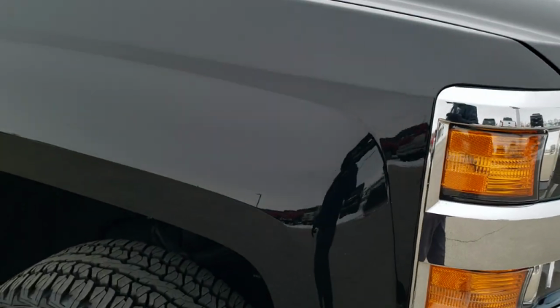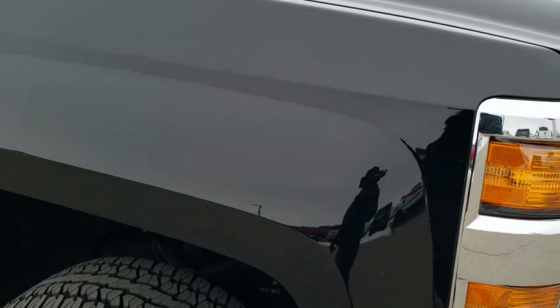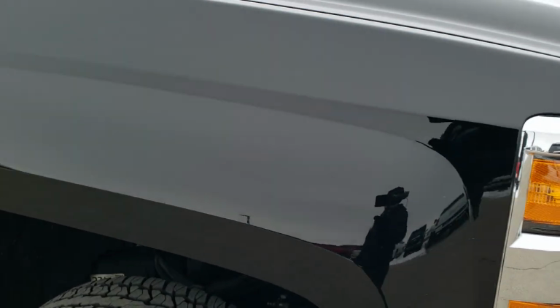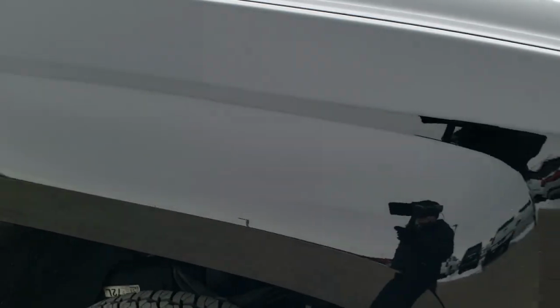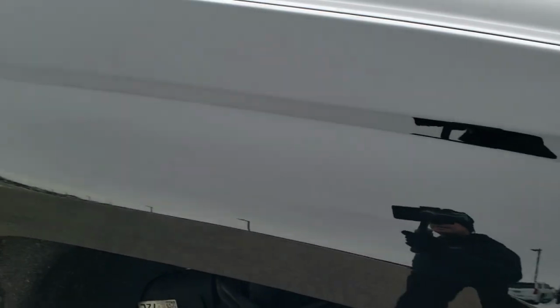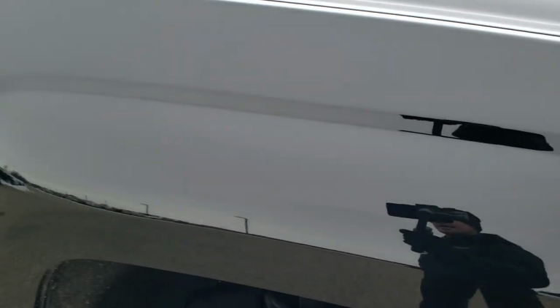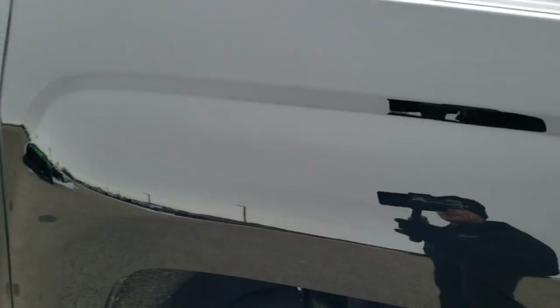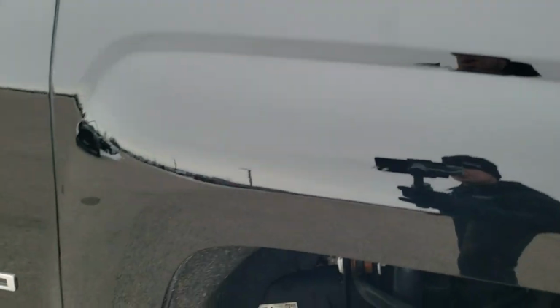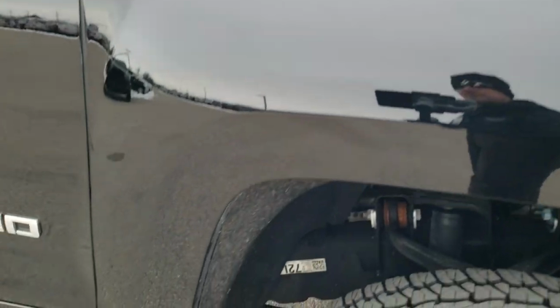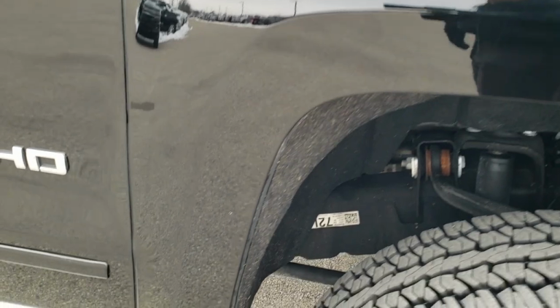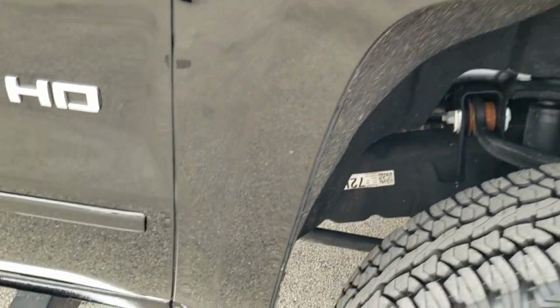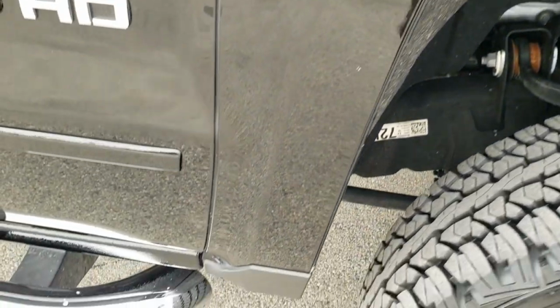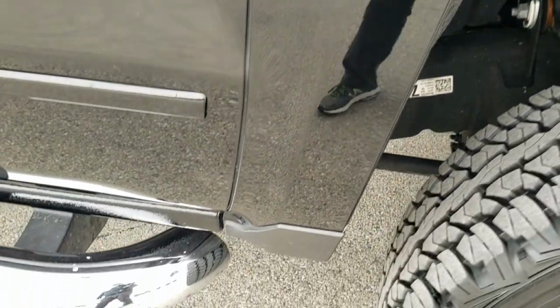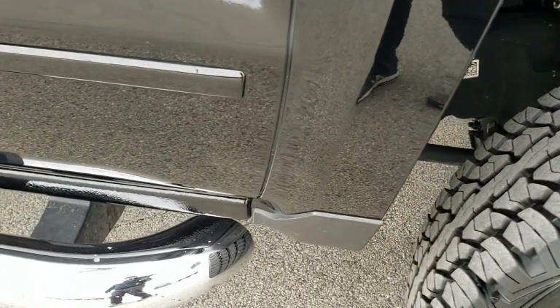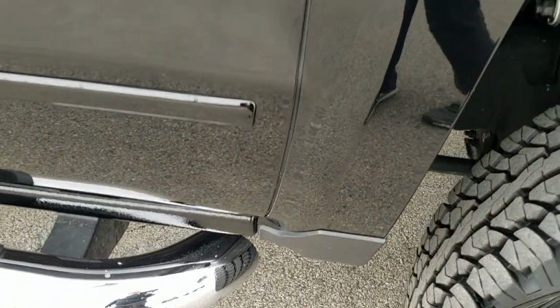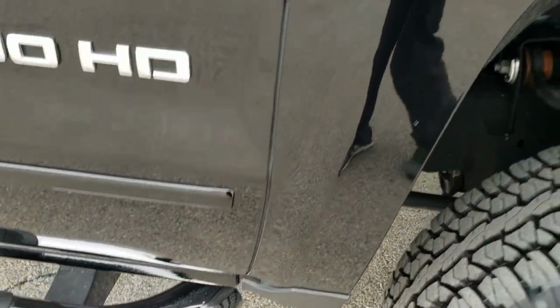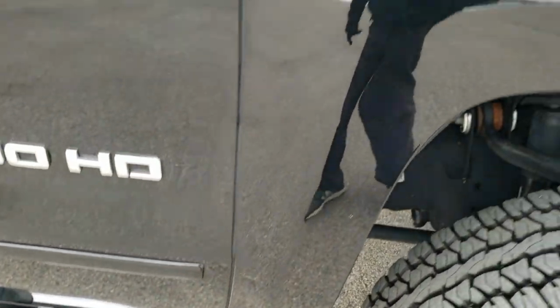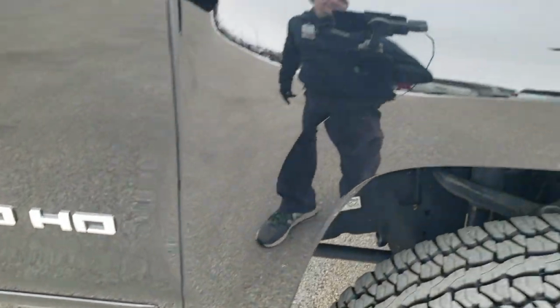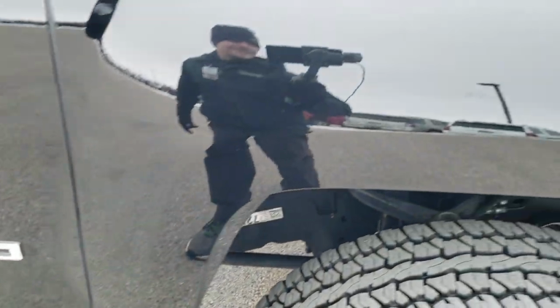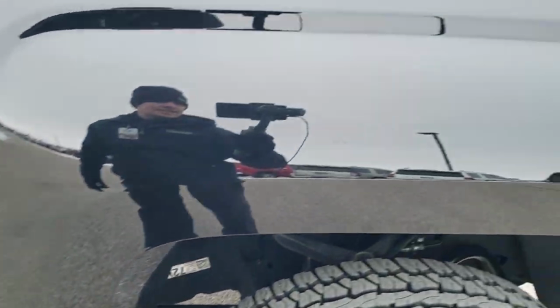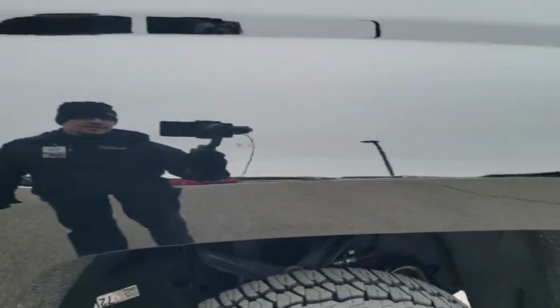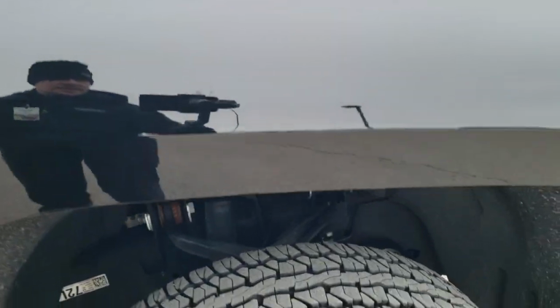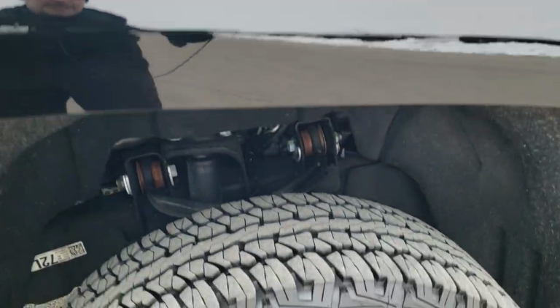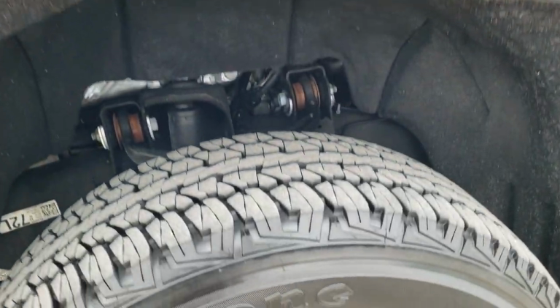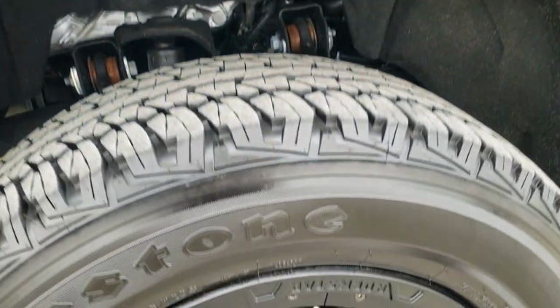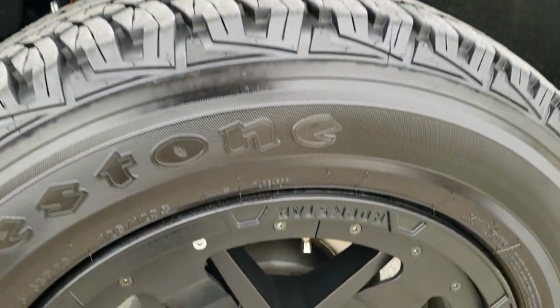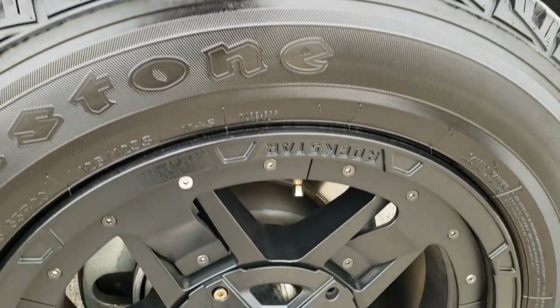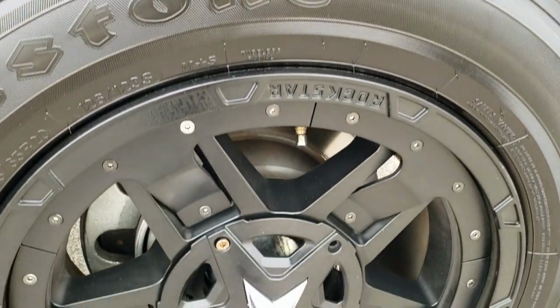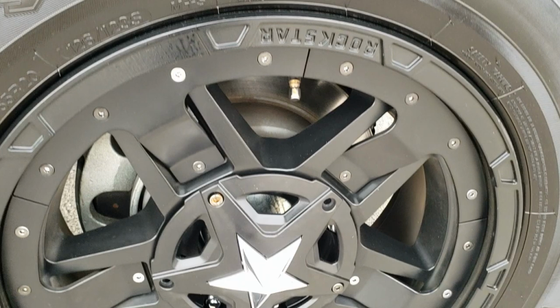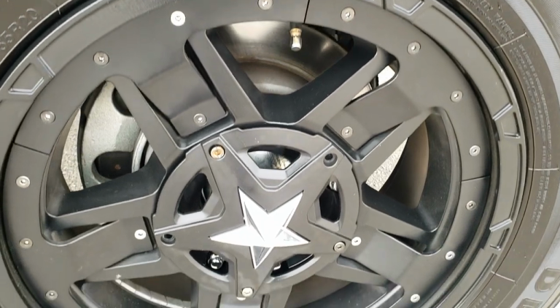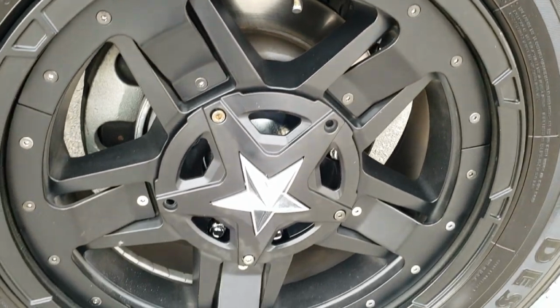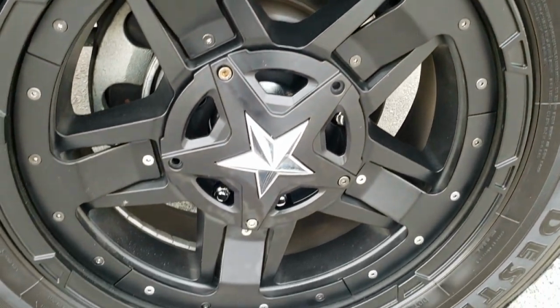The passenger side fender is in excellent shape — no dents or dings — and the passenger side rim is in pretty nice condition.